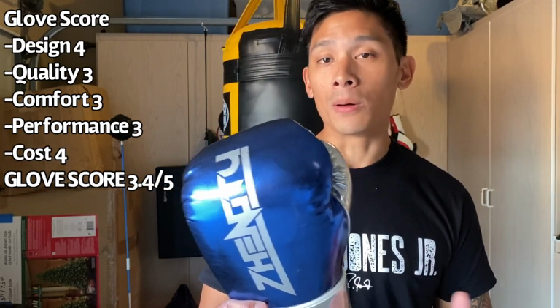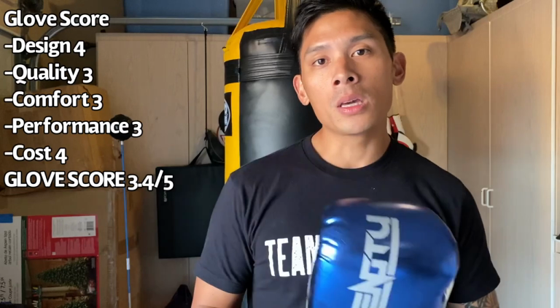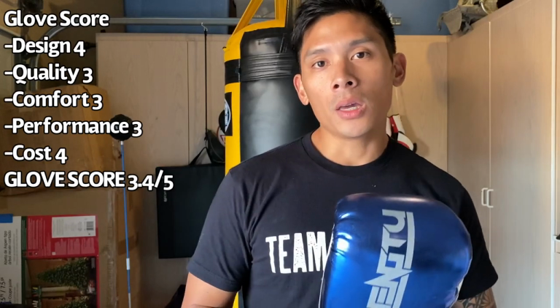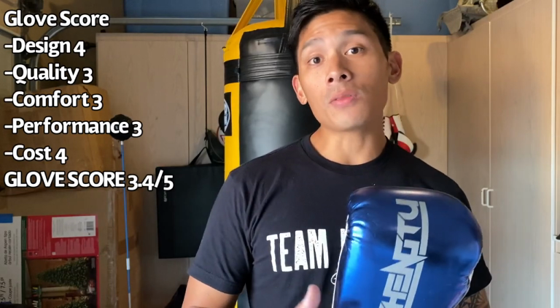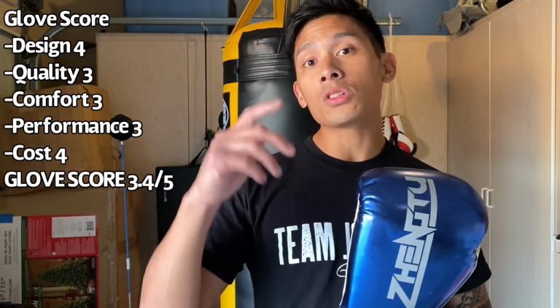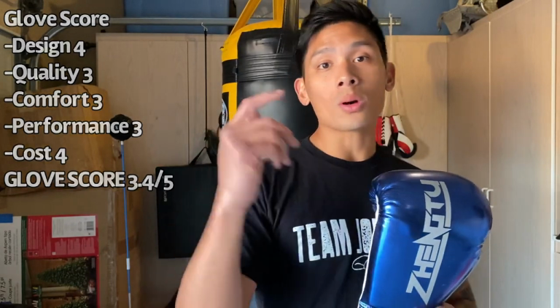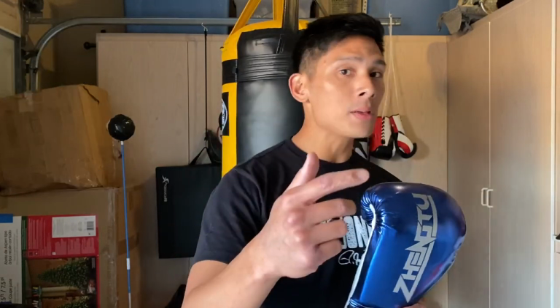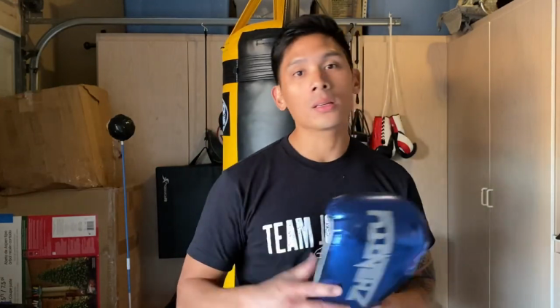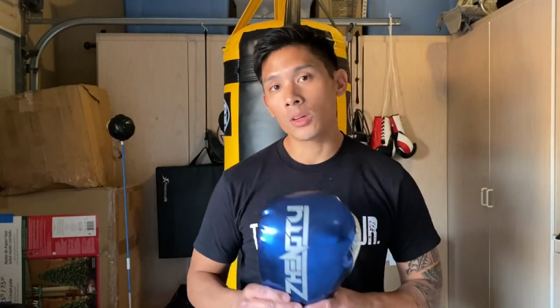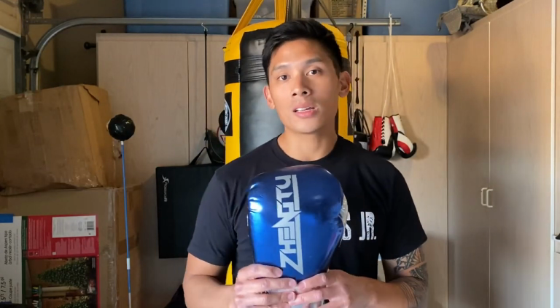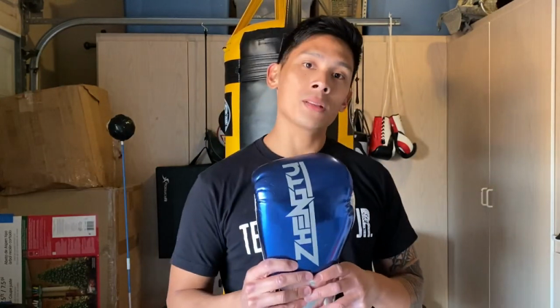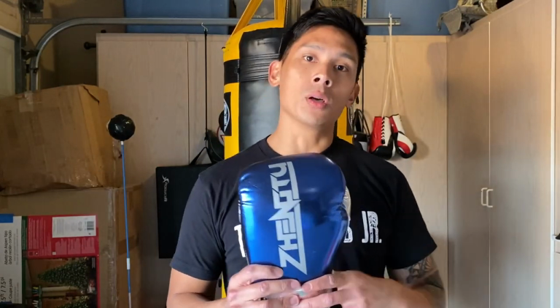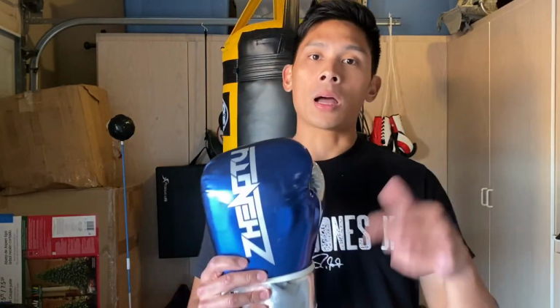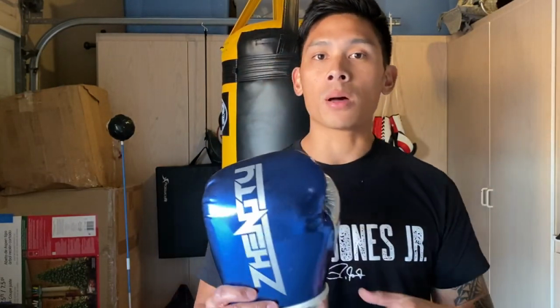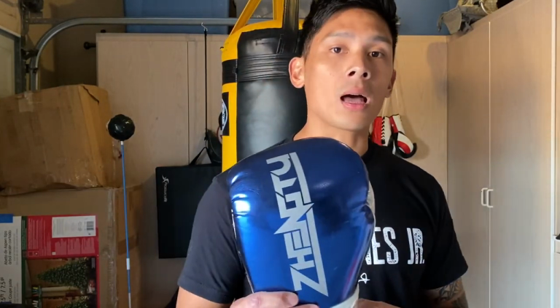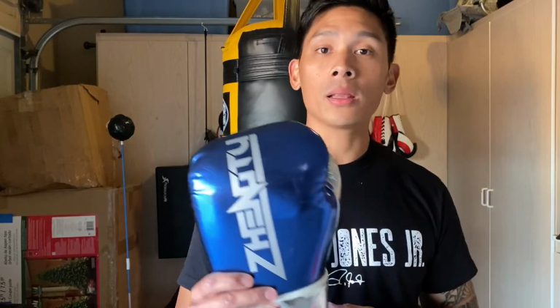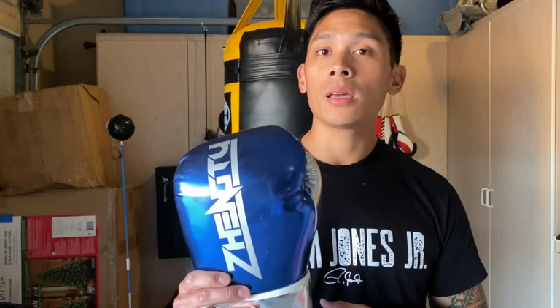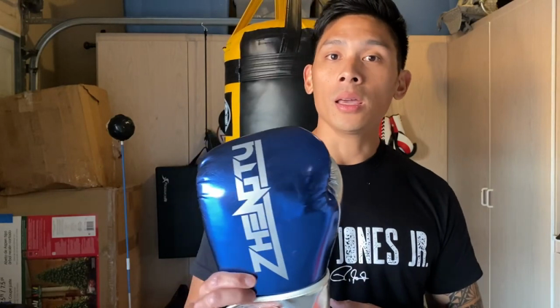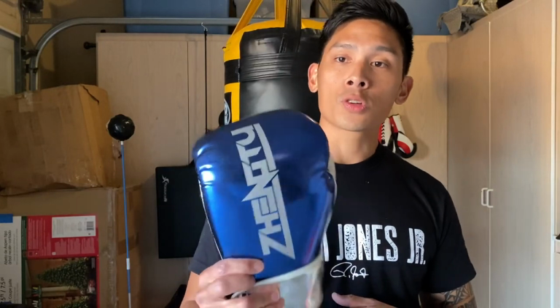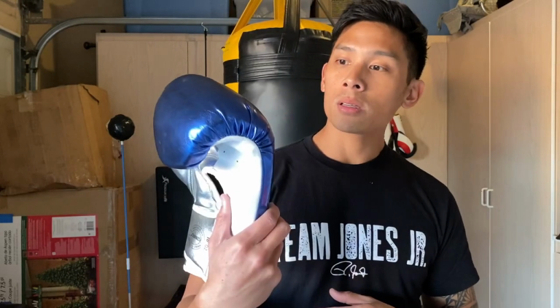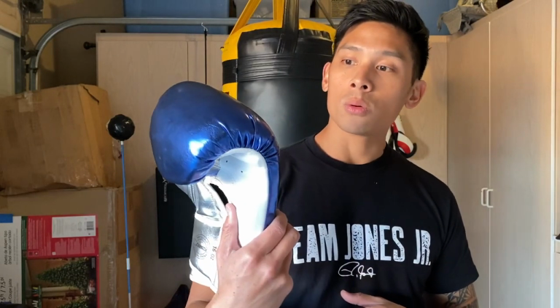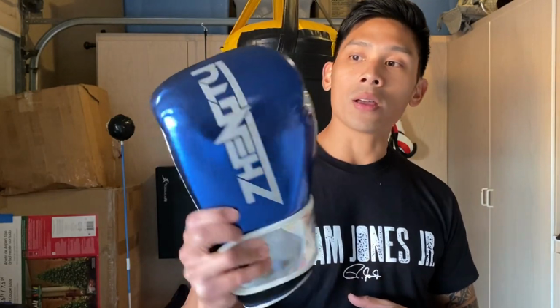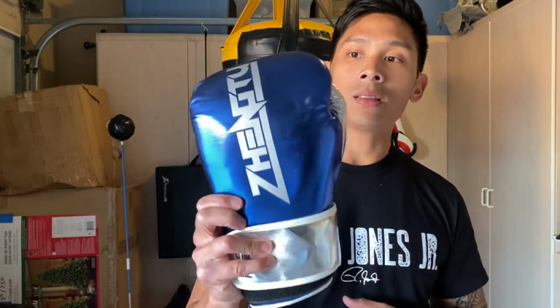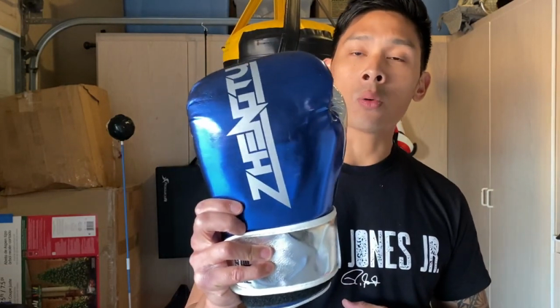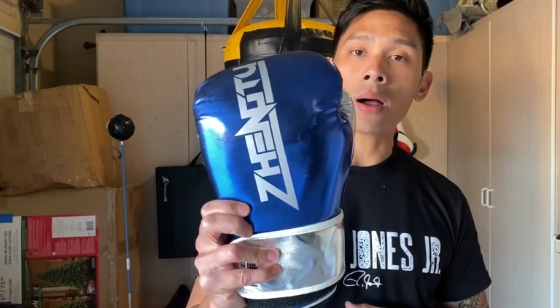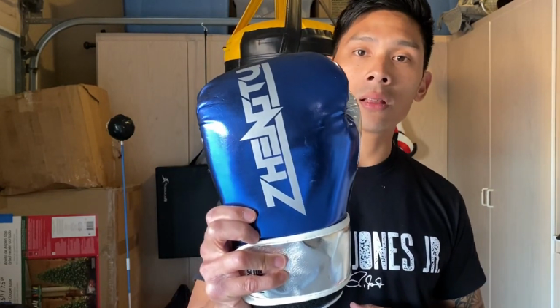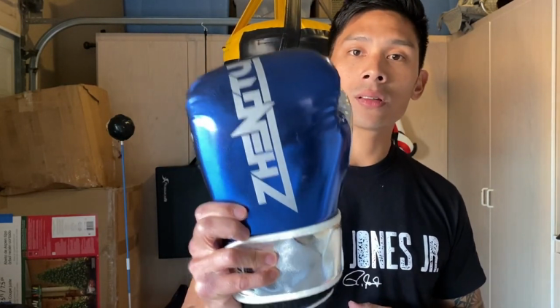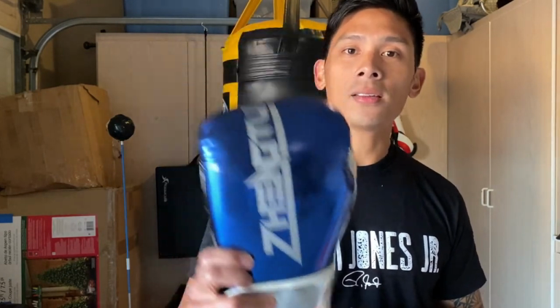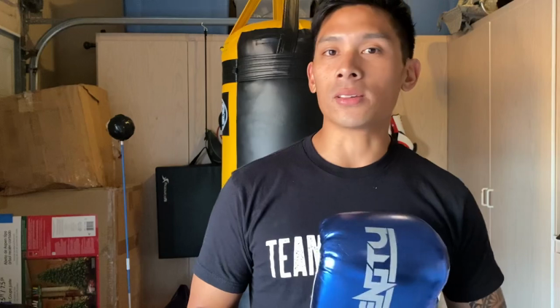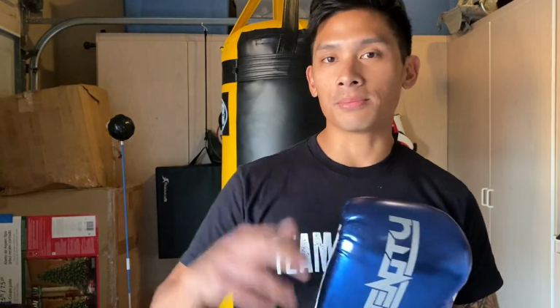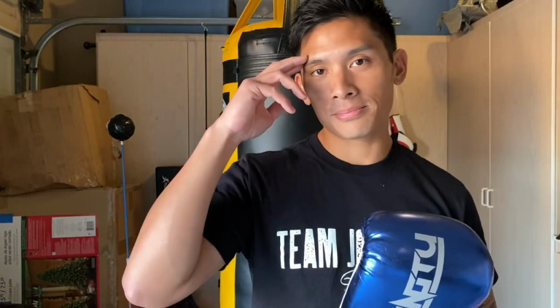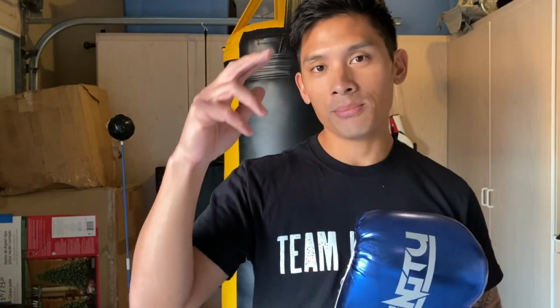If you guys have any questions or comments, make sure you leave them down below in the comments. I'll put the link in the description box where you can find these ZTTY boxing gloves. I'll see you guys next time. Peace.